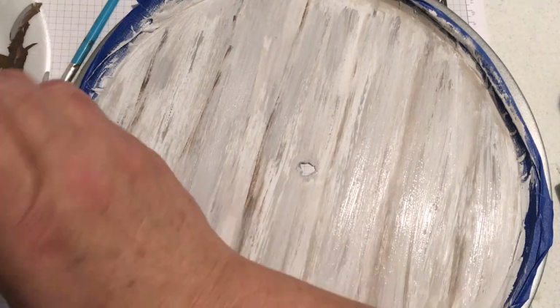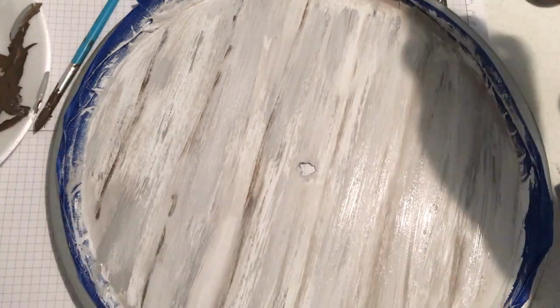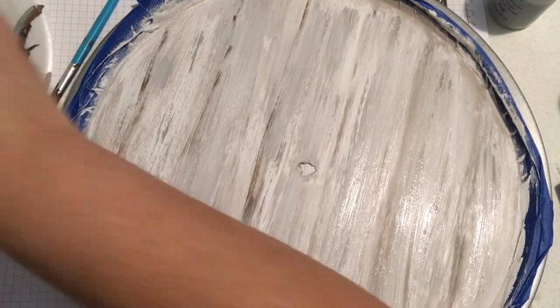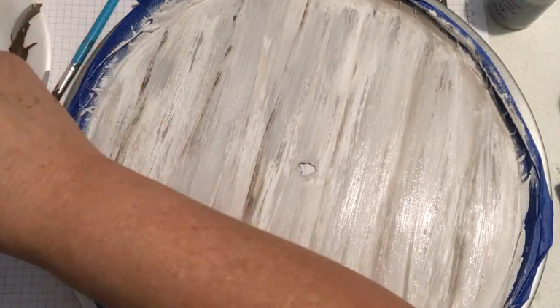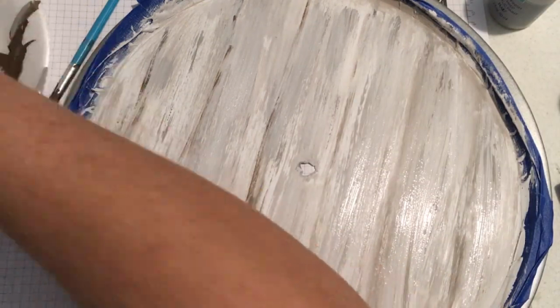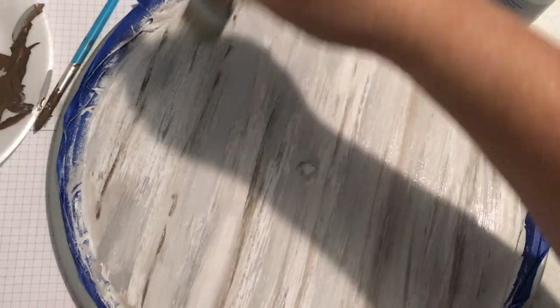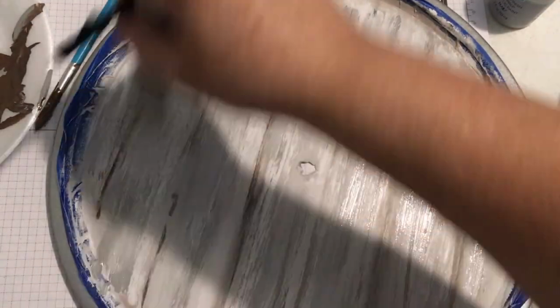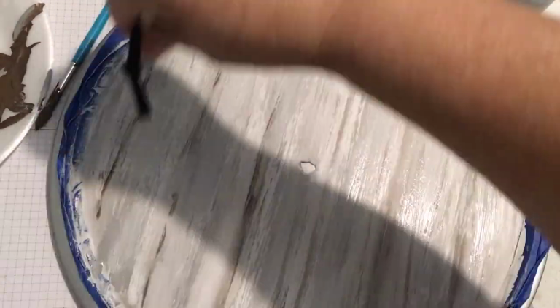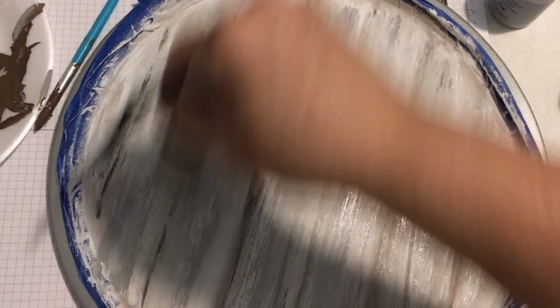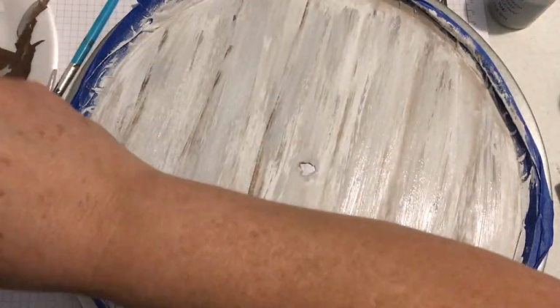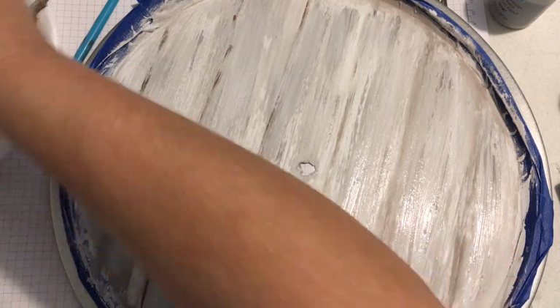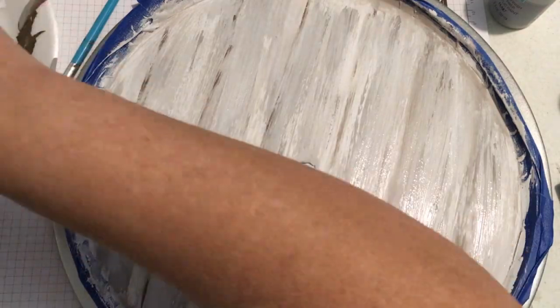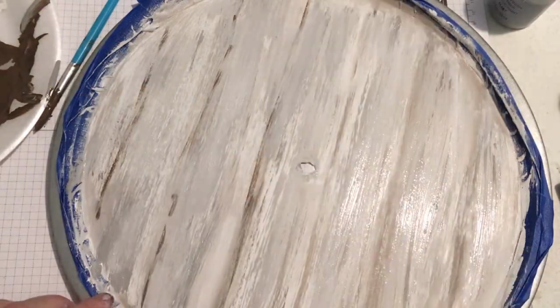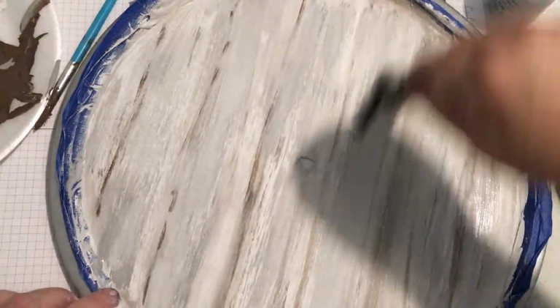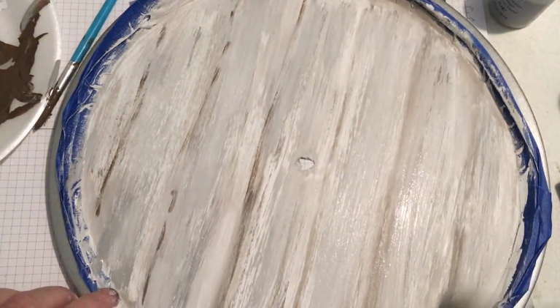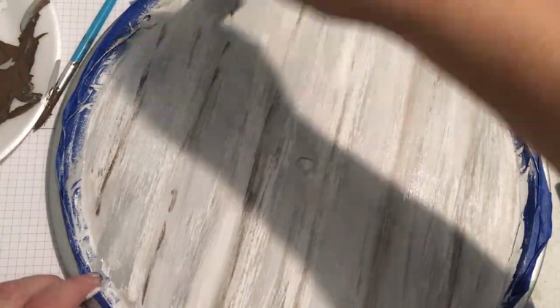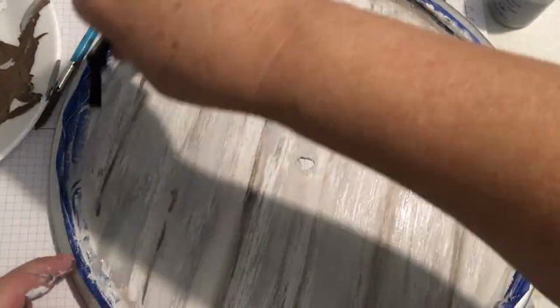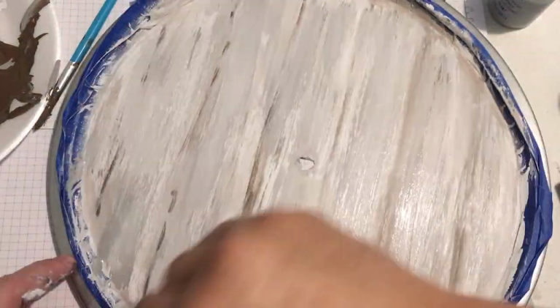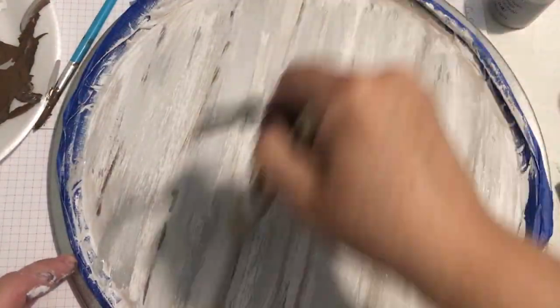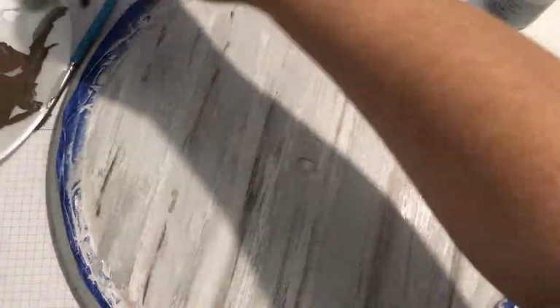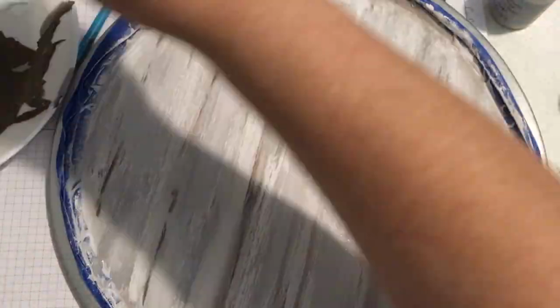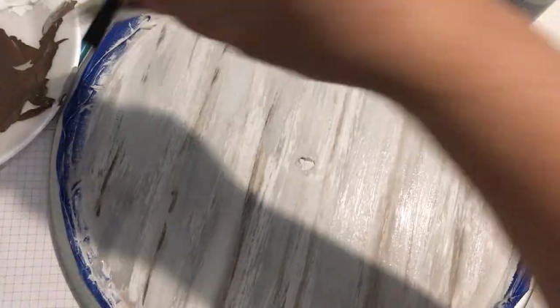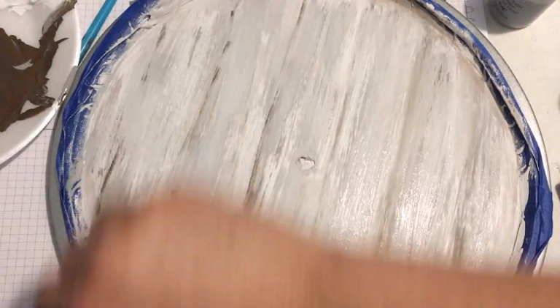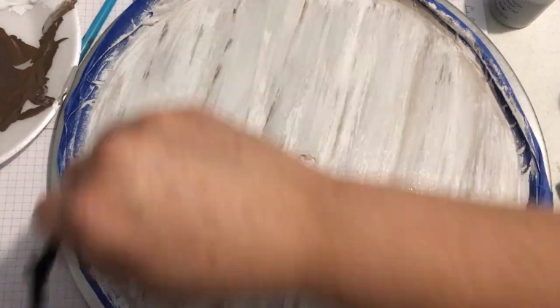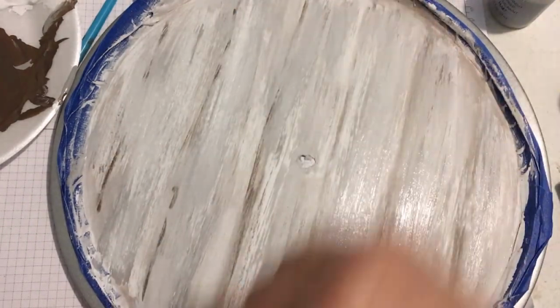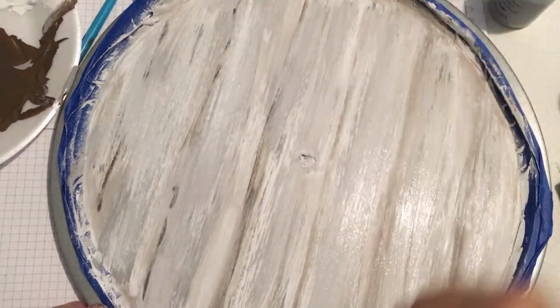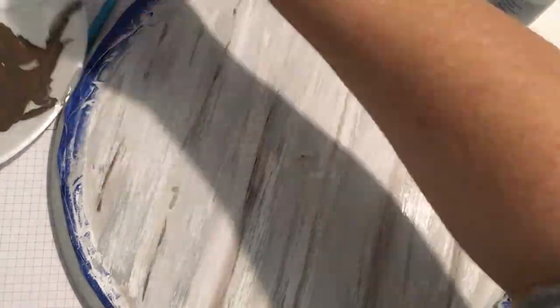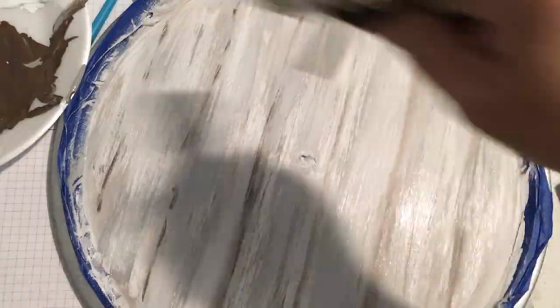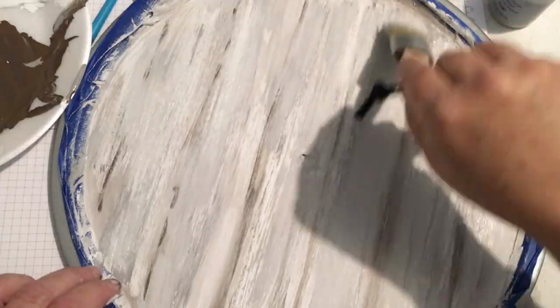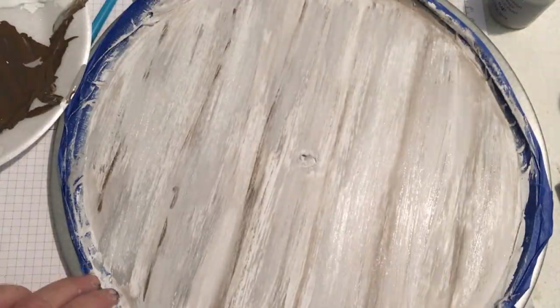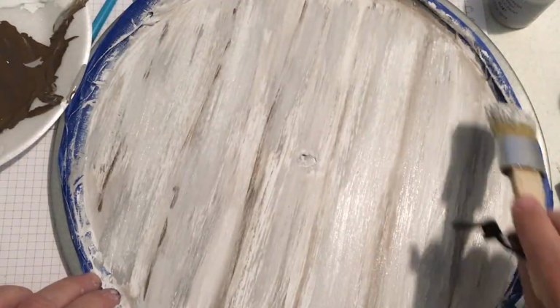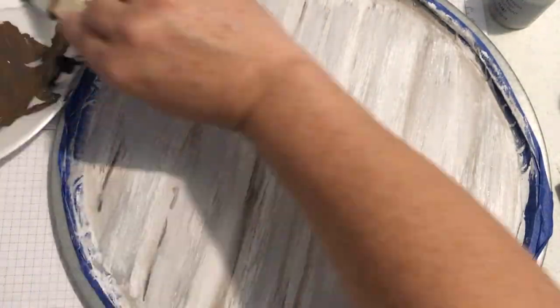At the end I took some of that silver lining and went over it while the tray was mostly dry, just adding a little bit of extra lightness.